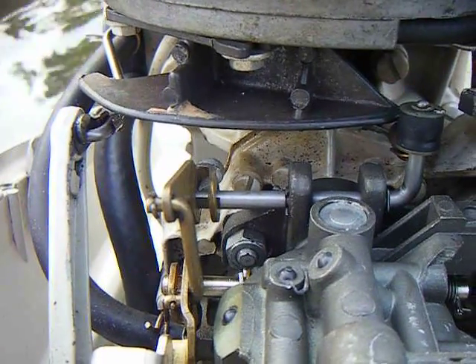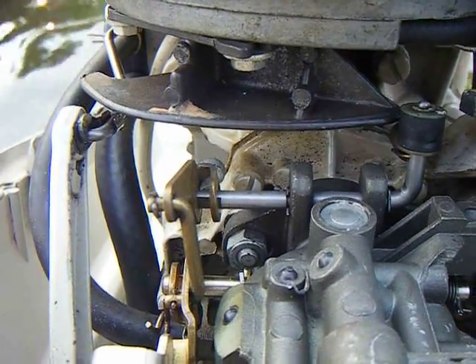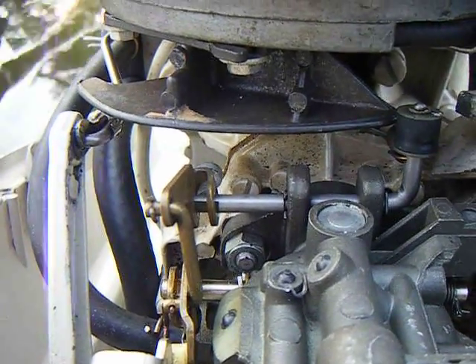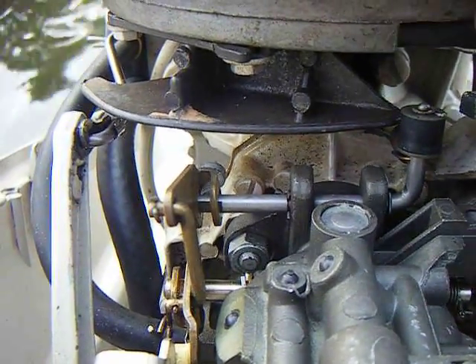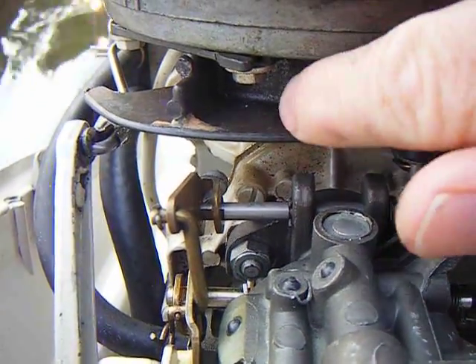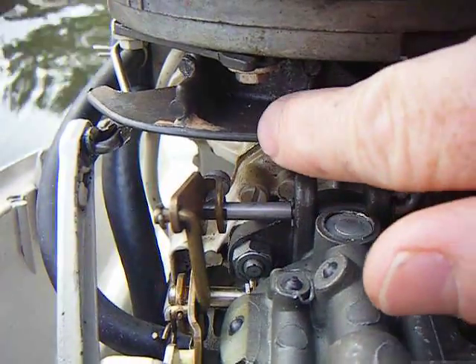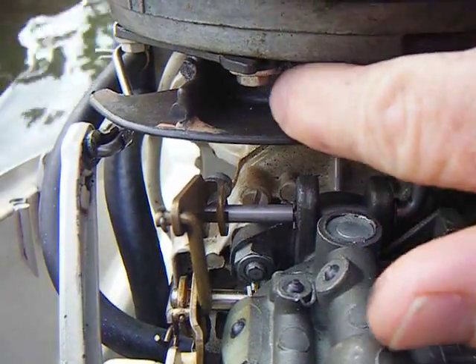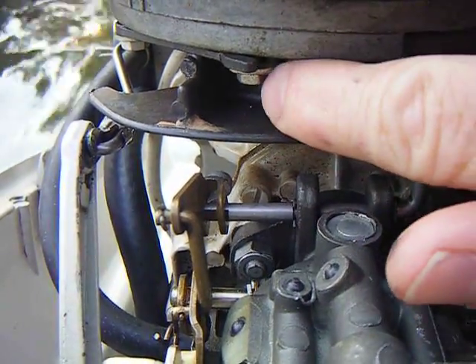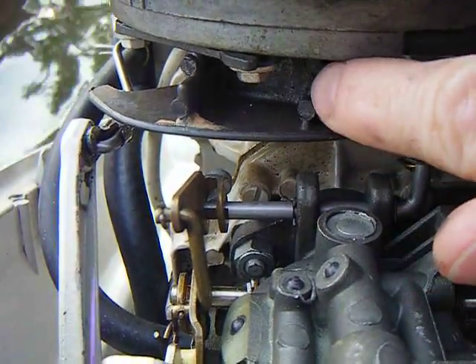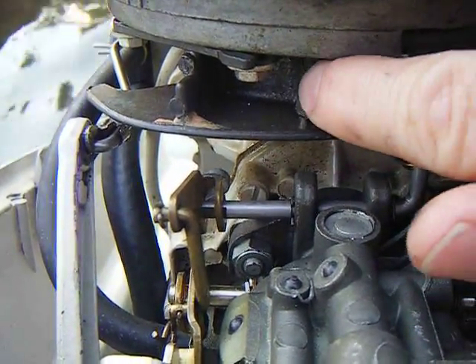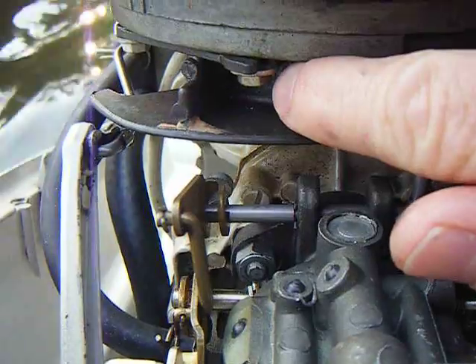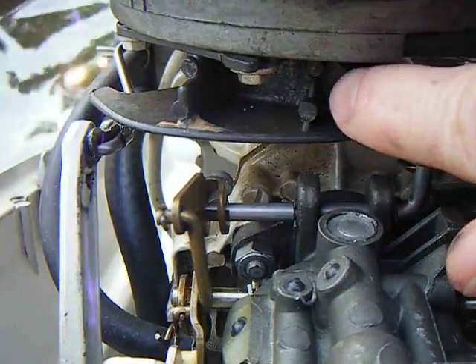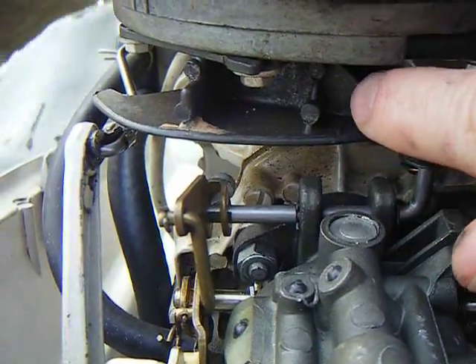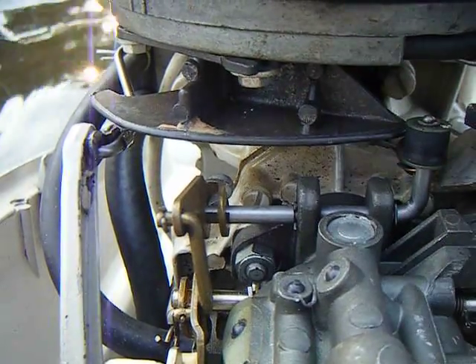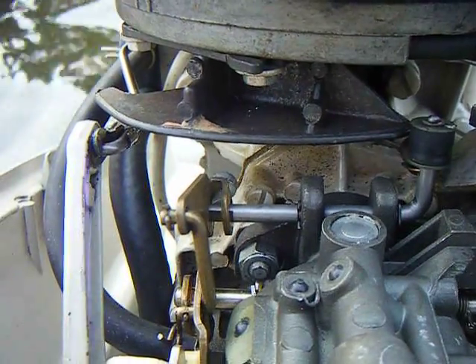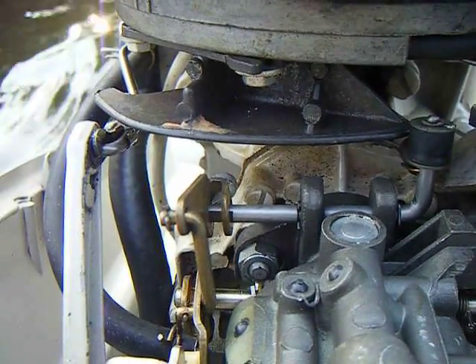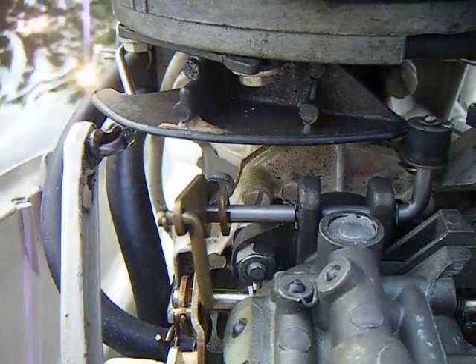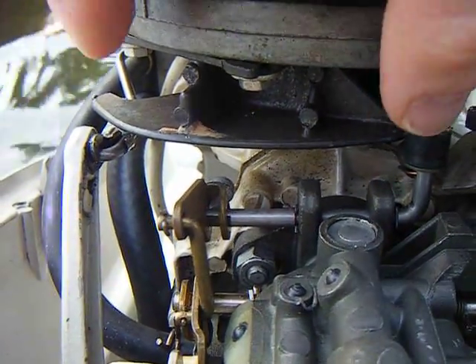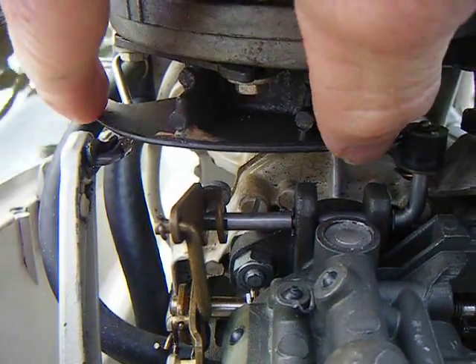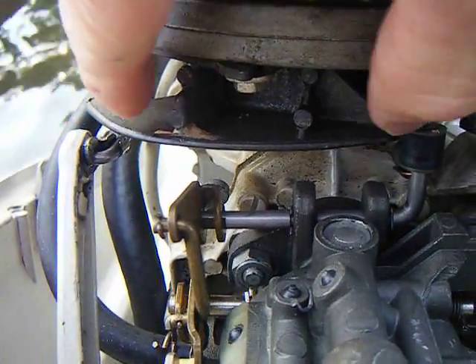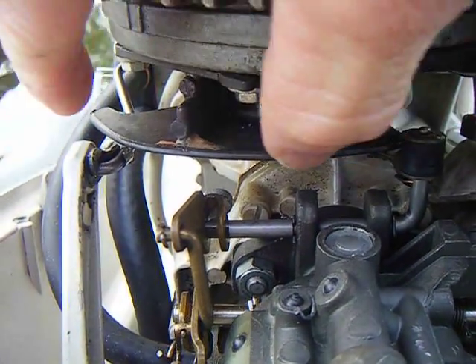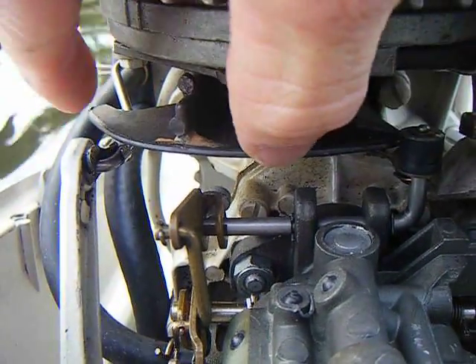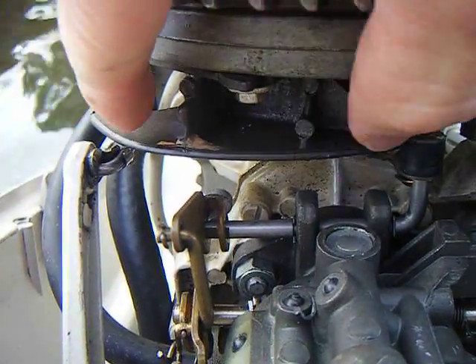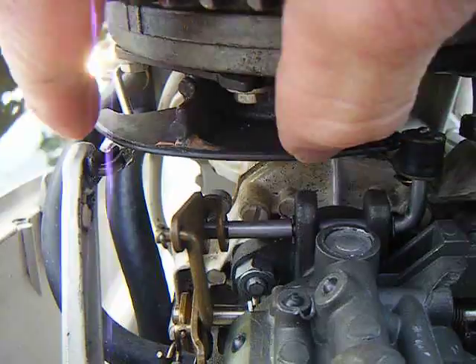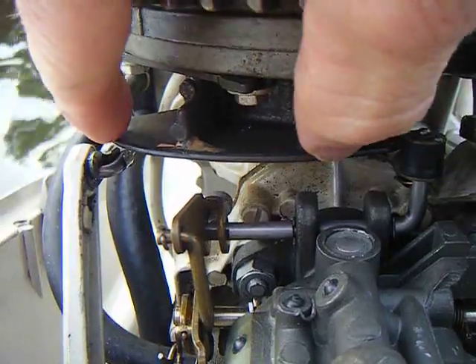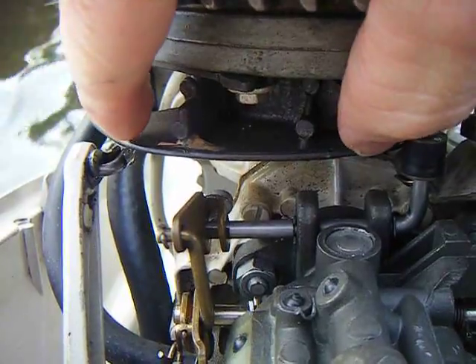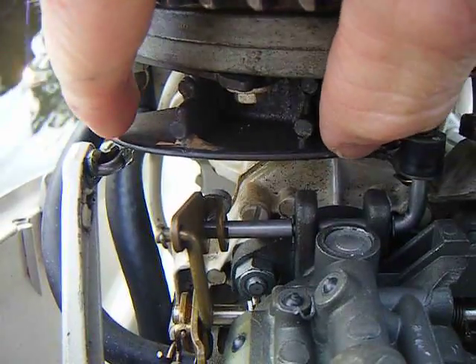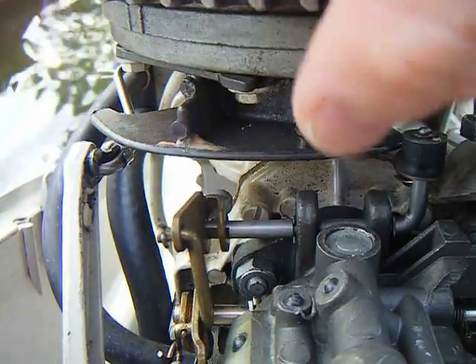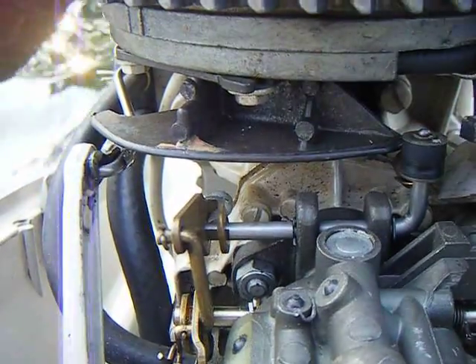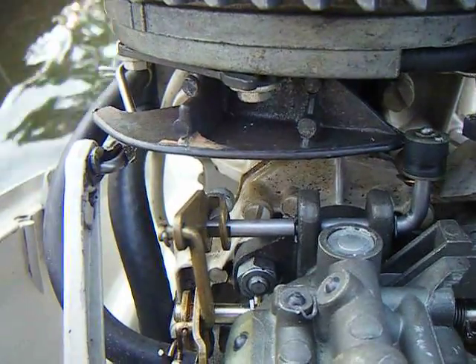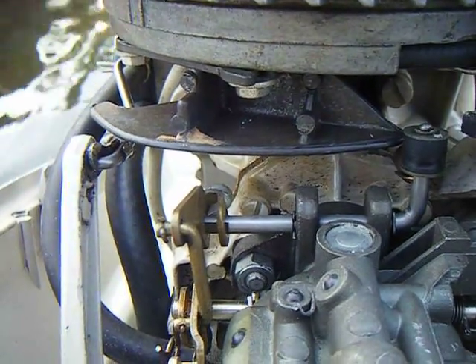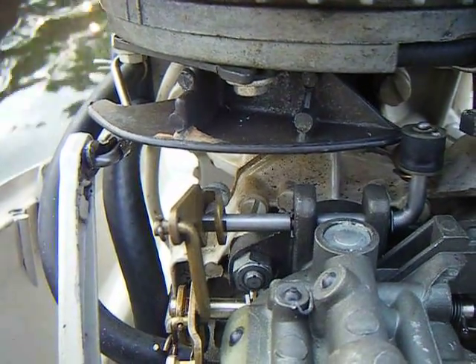If yours doesn't line up properly, there are a couple of screws underneath the flywheel here that you can undo and just slide this cam follower back and forth until it does line up properly.